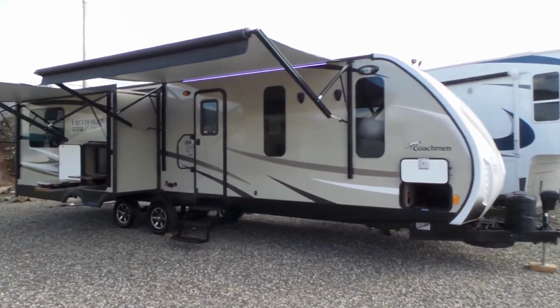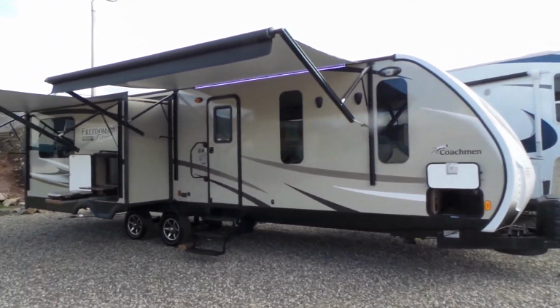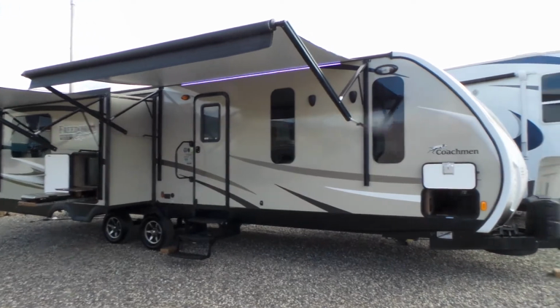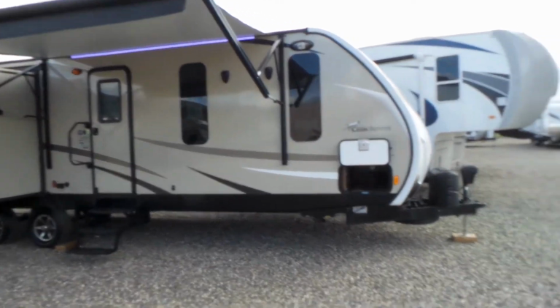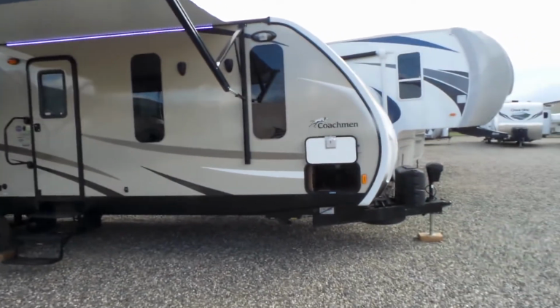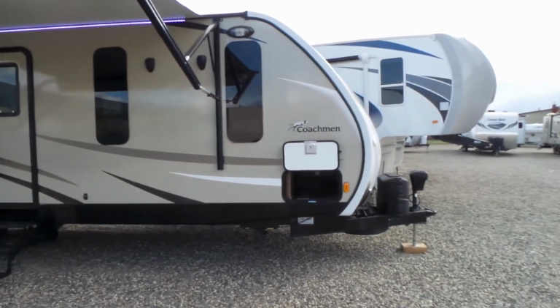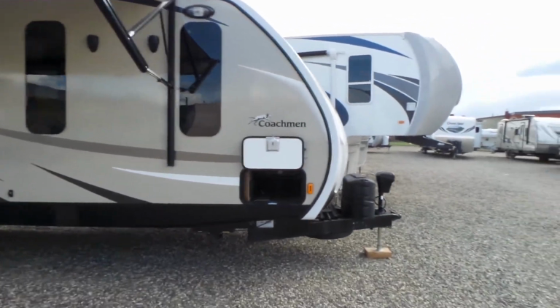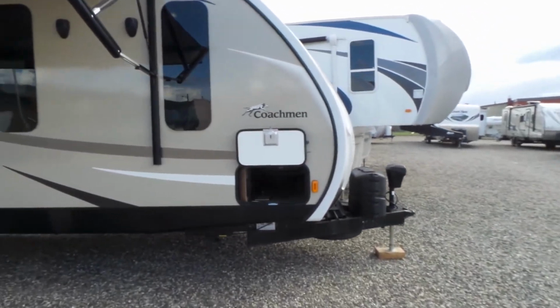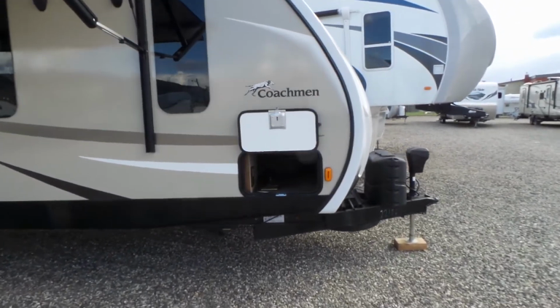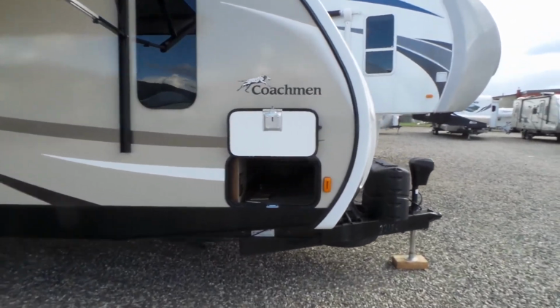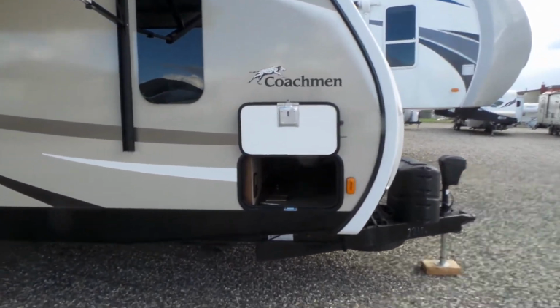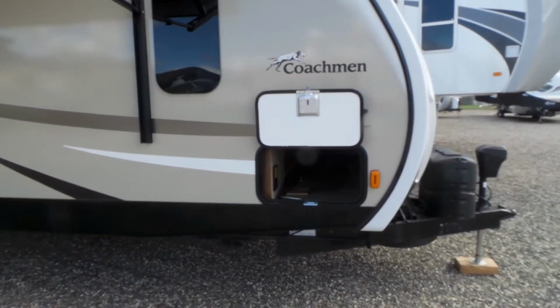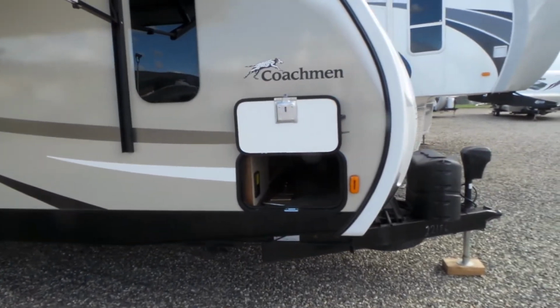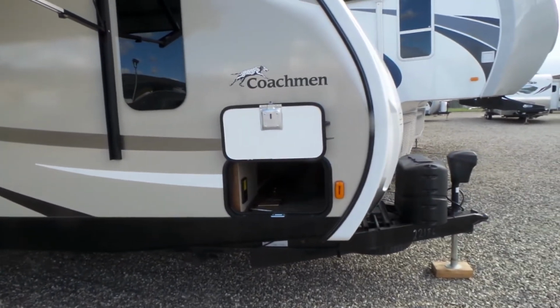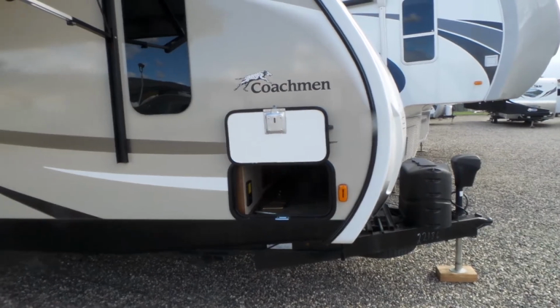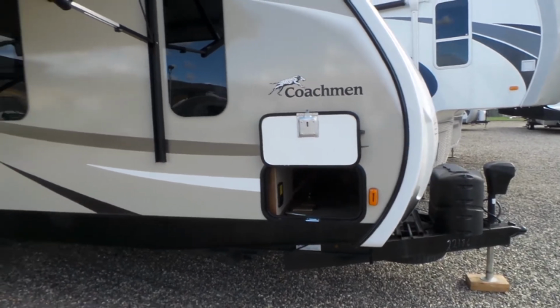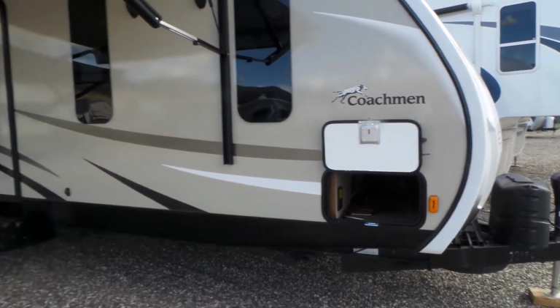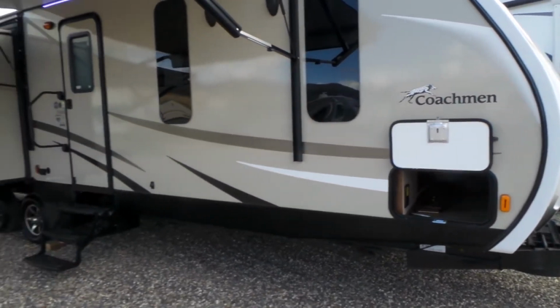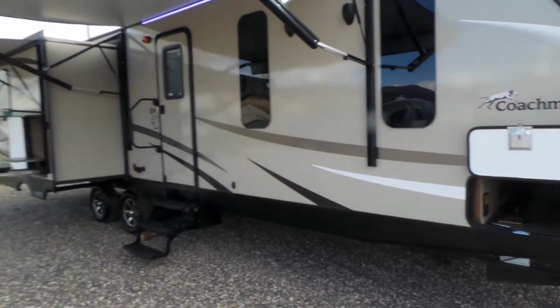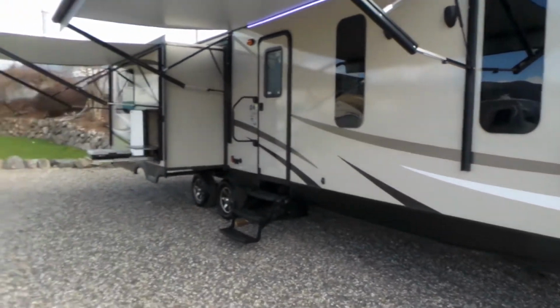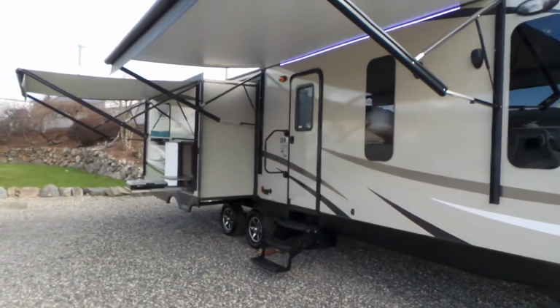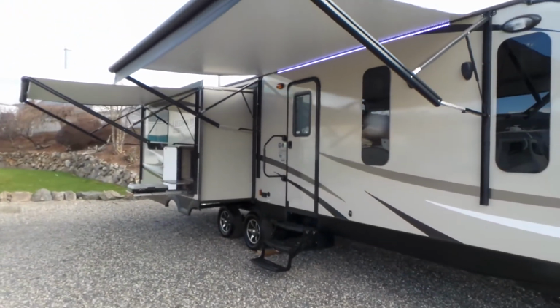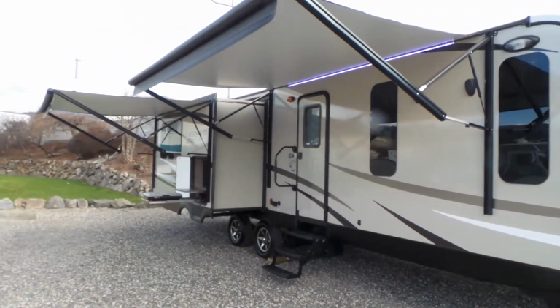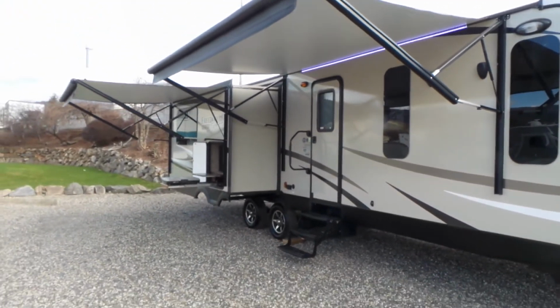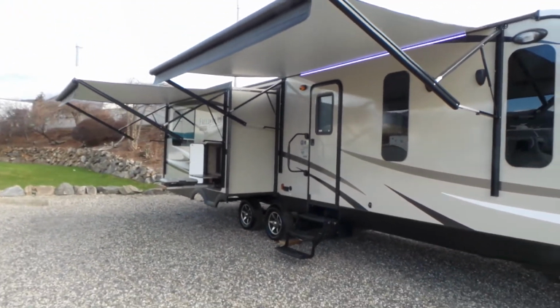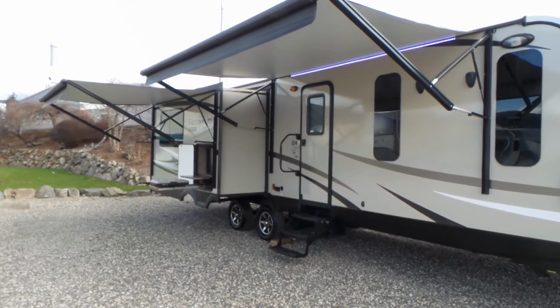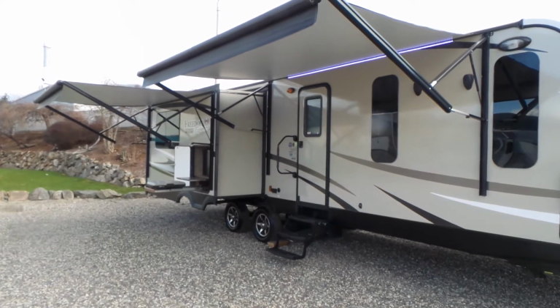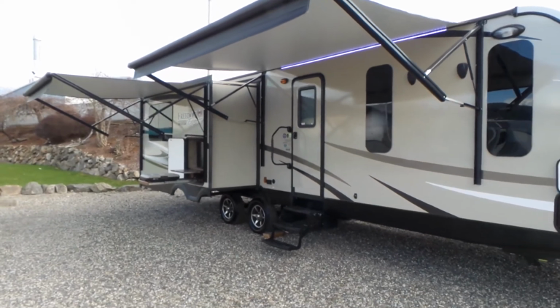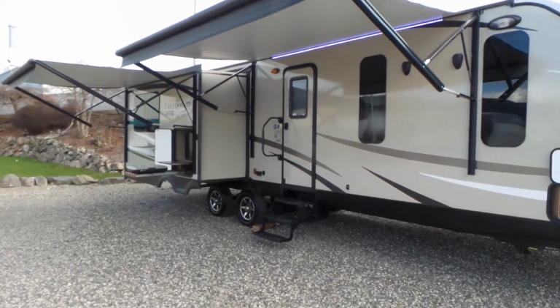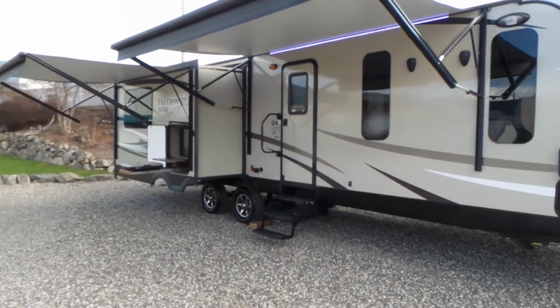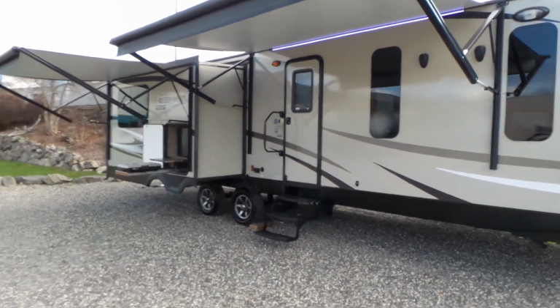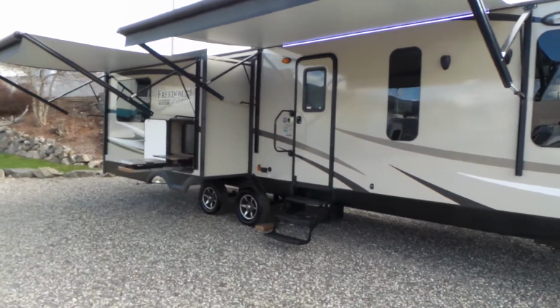Right away here we can see the front fiberglass cap, nice big pass-through storage, power tongue jack, and power stabilizers. This has two power awnings, which is nice and gives you a huge area under your awnings out front.